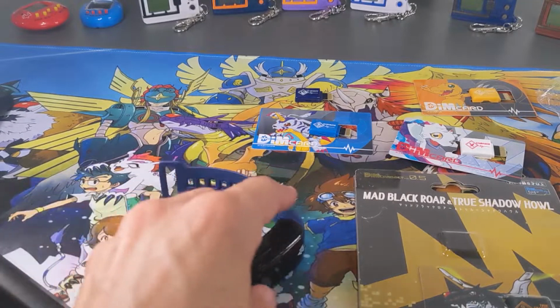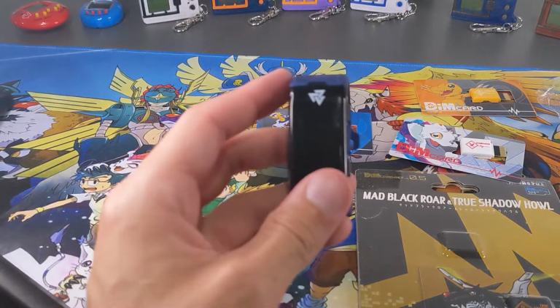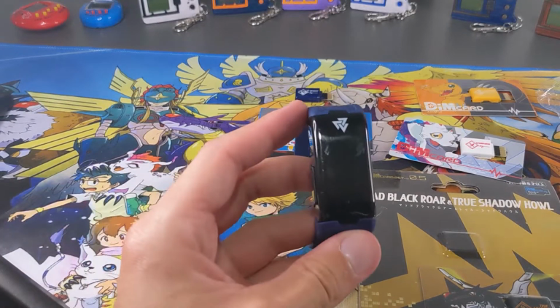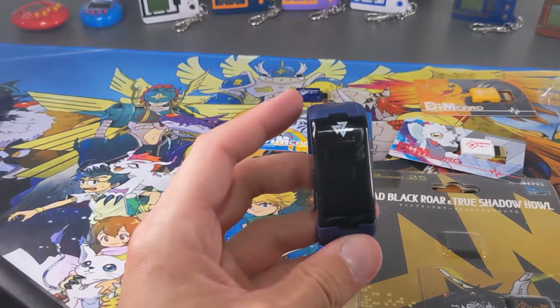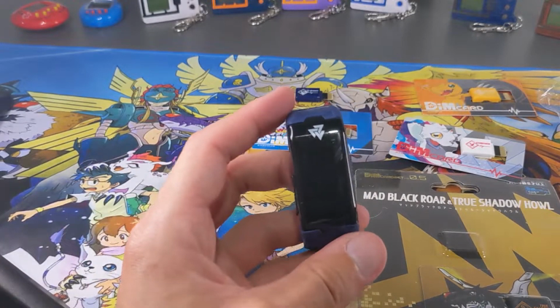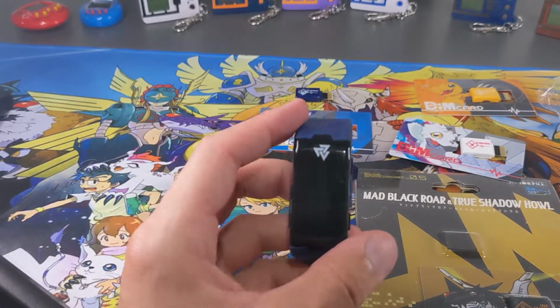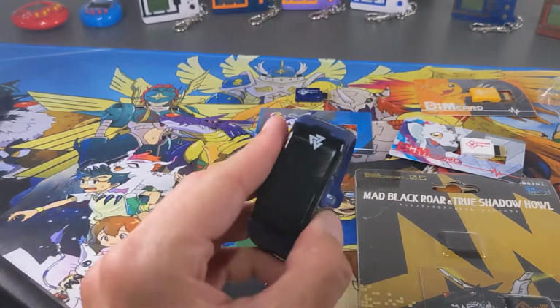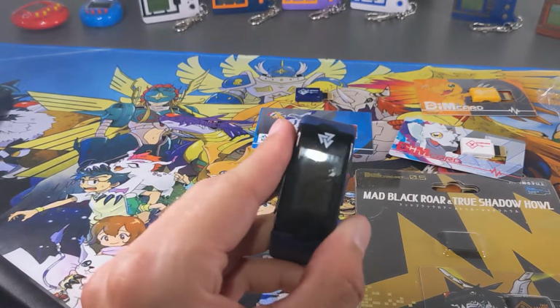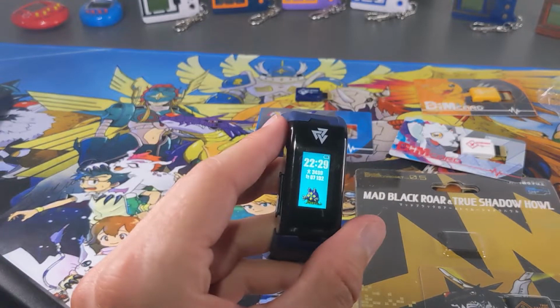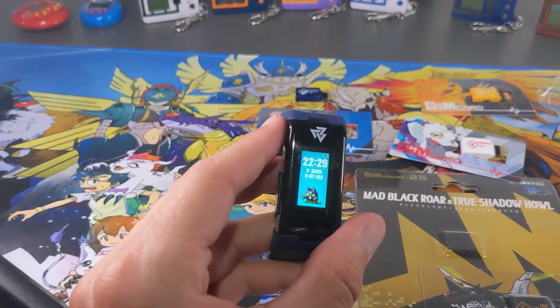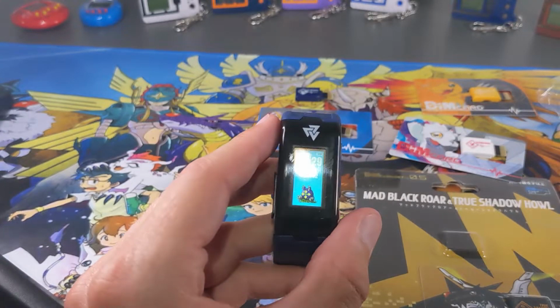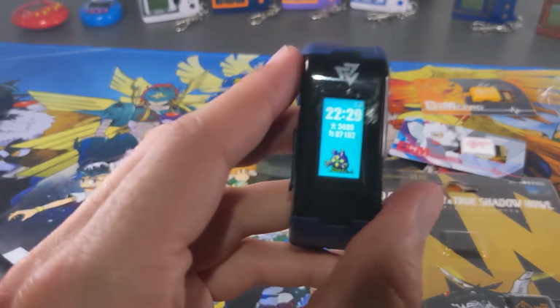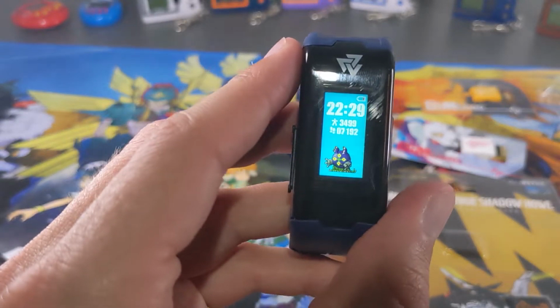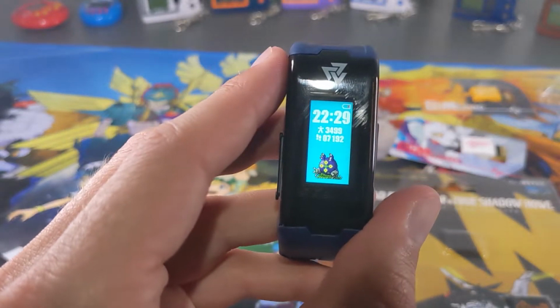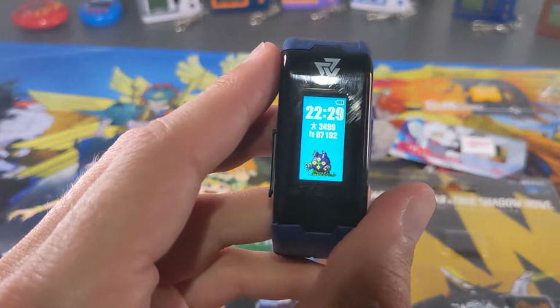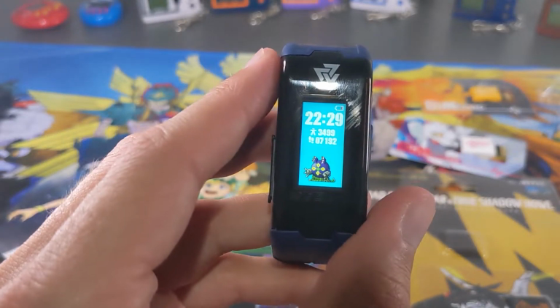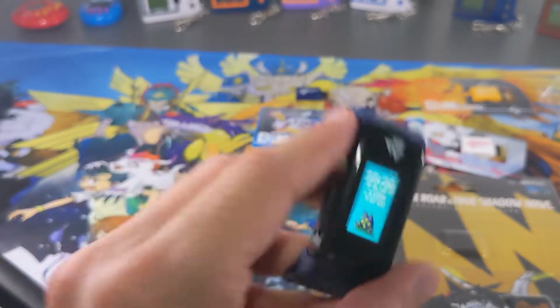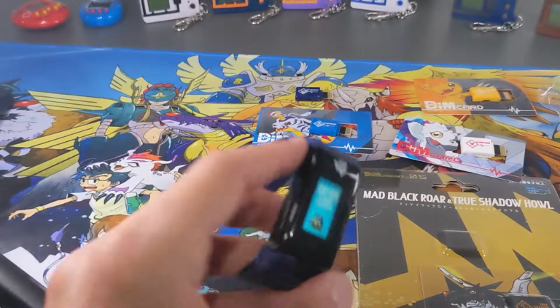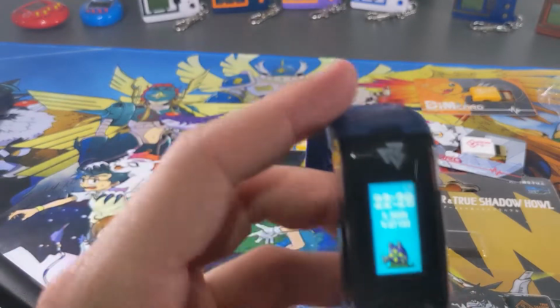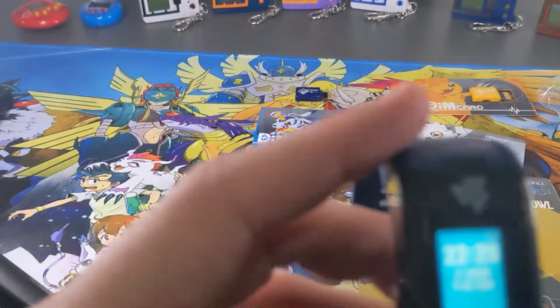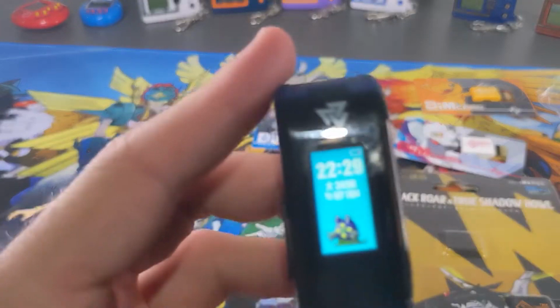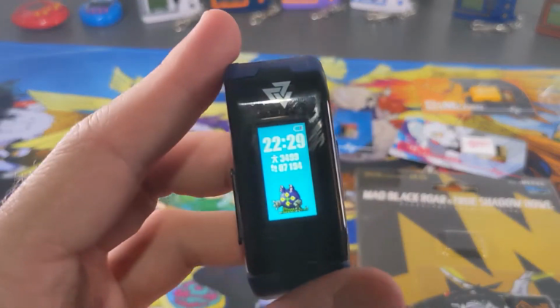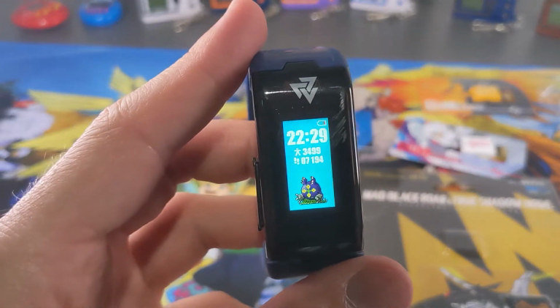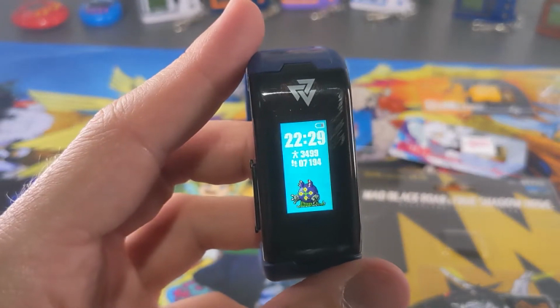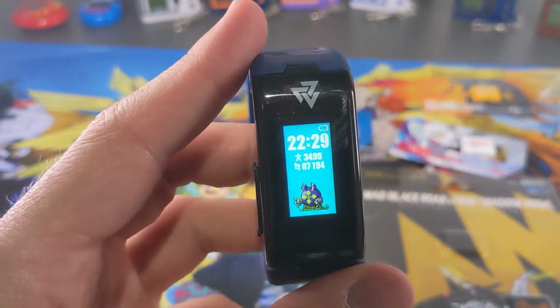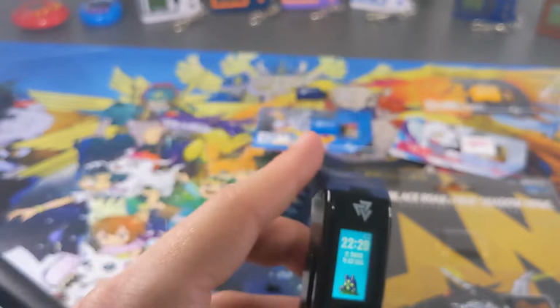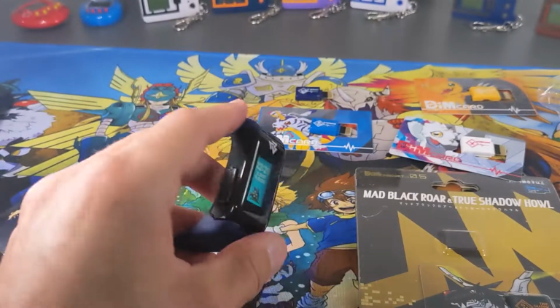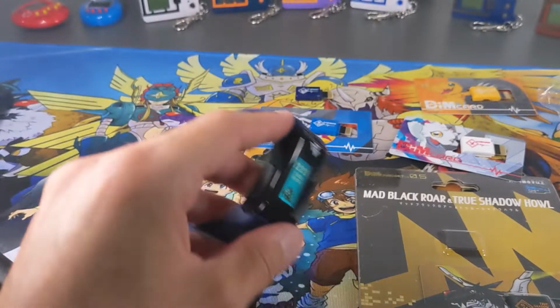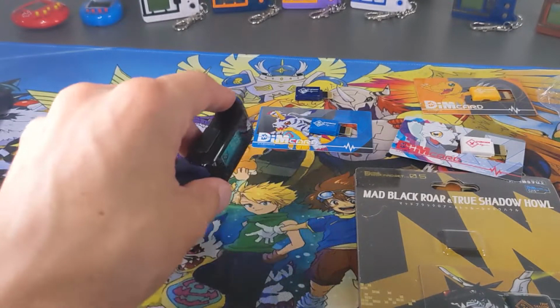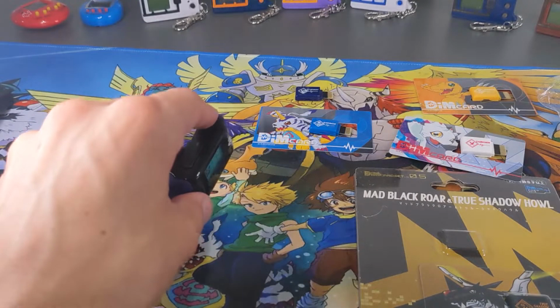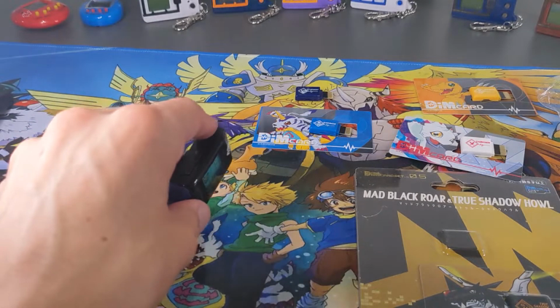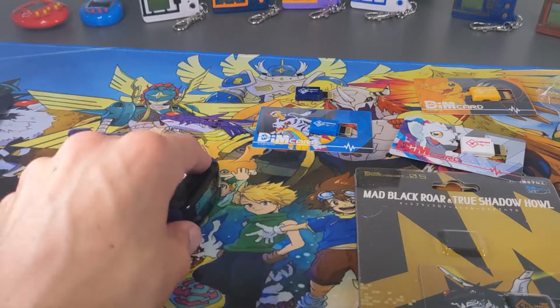Obviously I've got the Digivice V as you guys have seen. He's not looking grumpy — he was before because I had him off my wrist for a bit. The battery is a bit flat but that's okay. I'll charge it when I go to bed tonight.